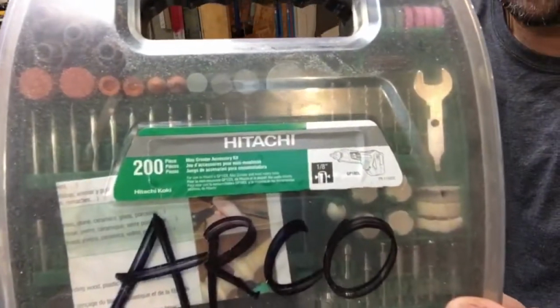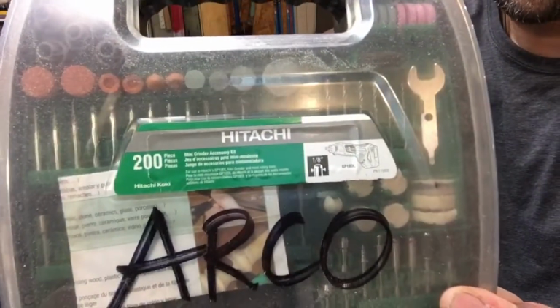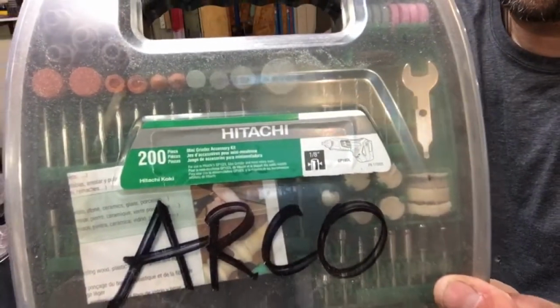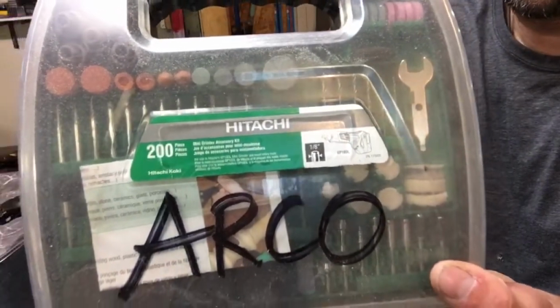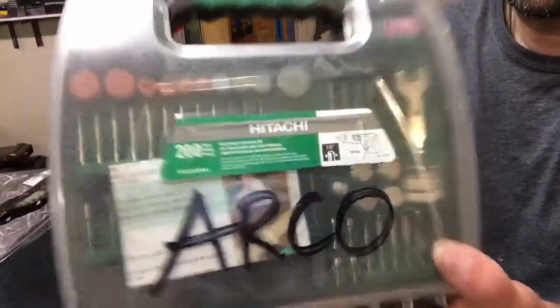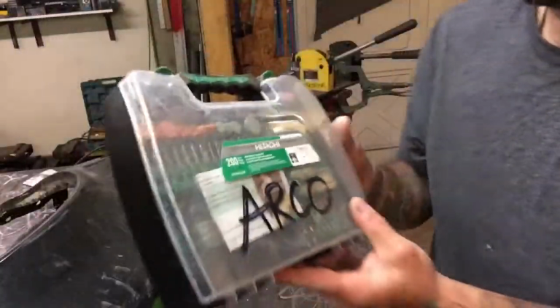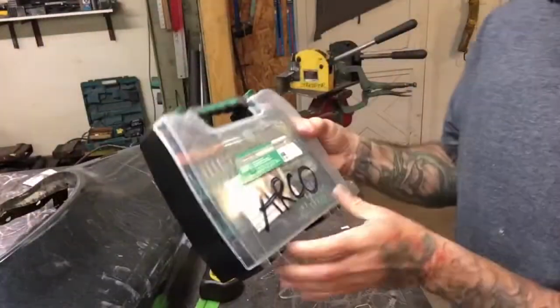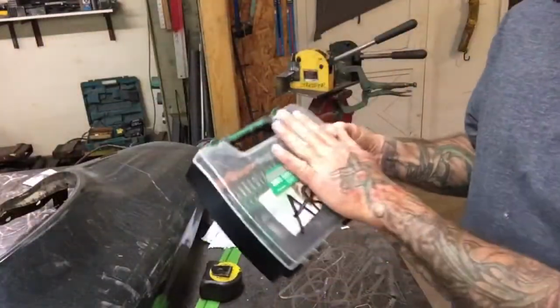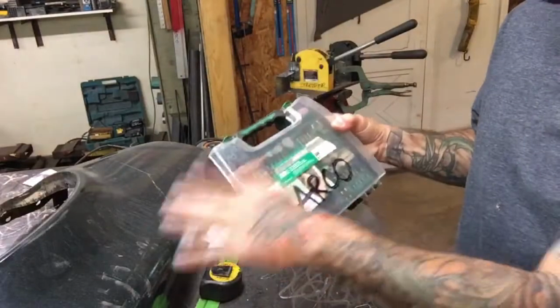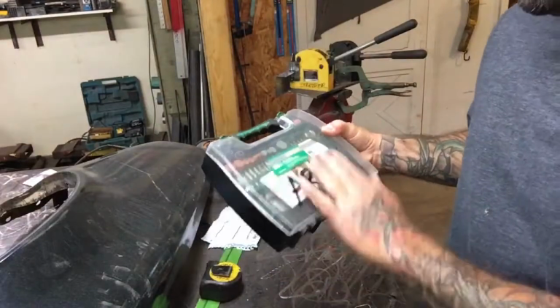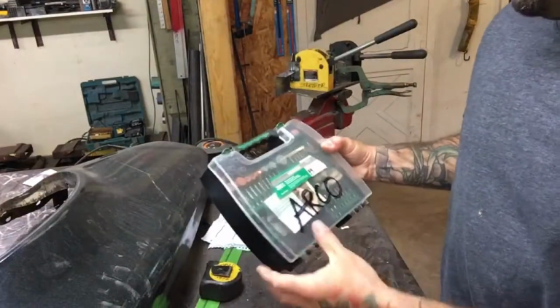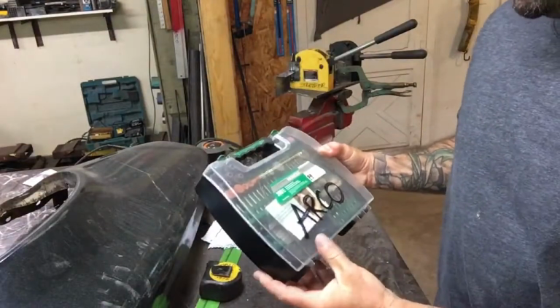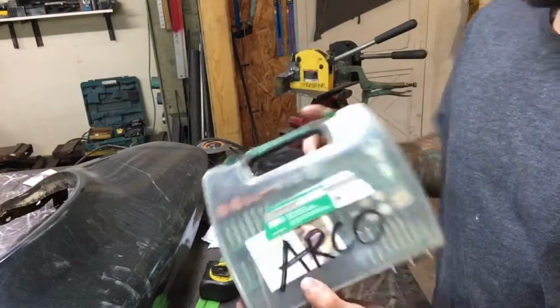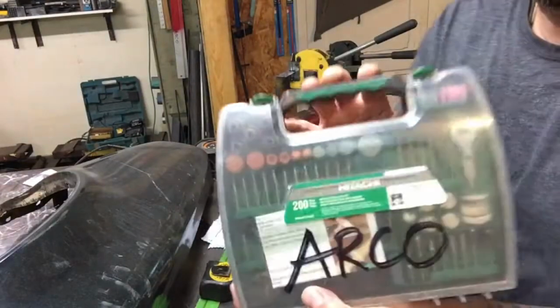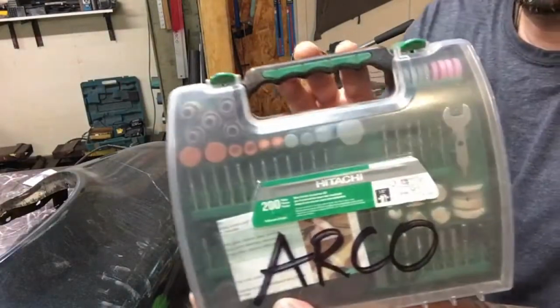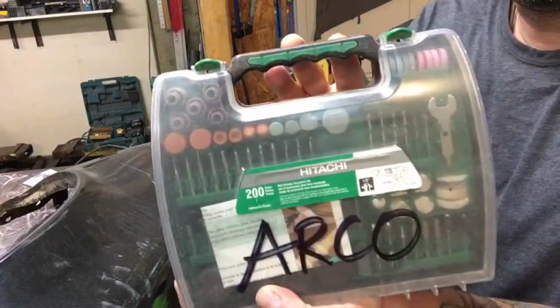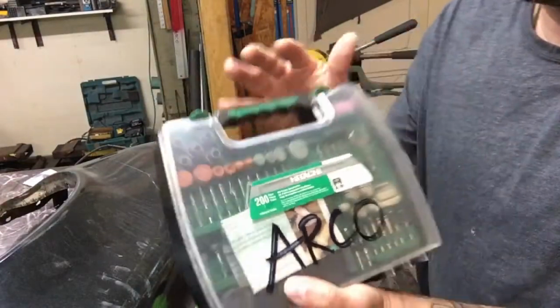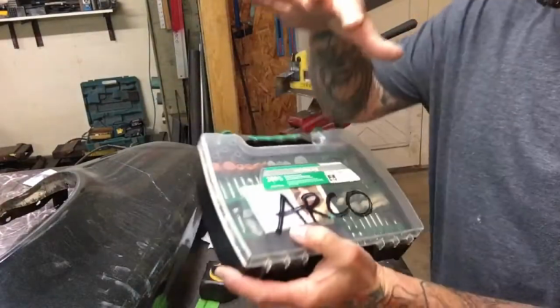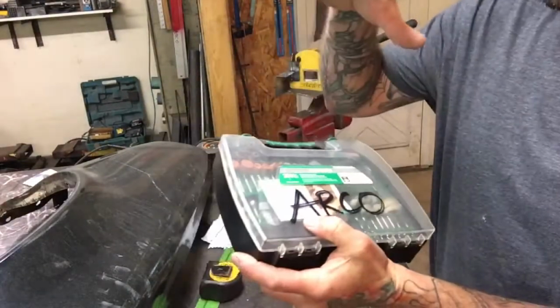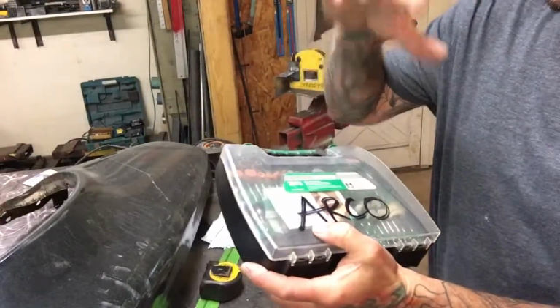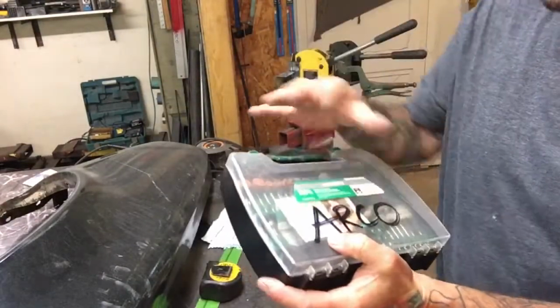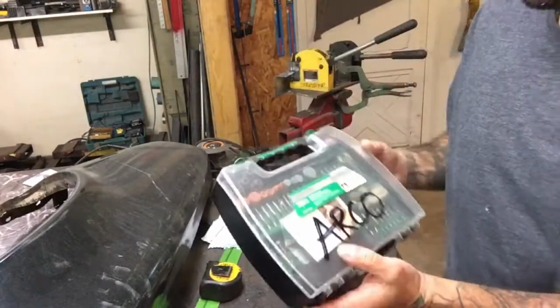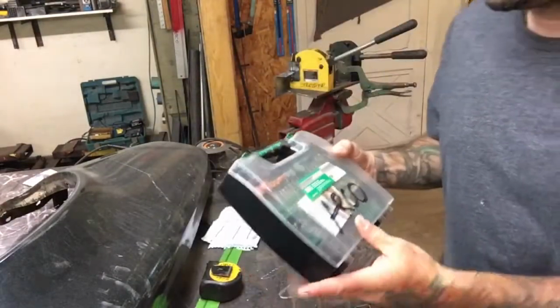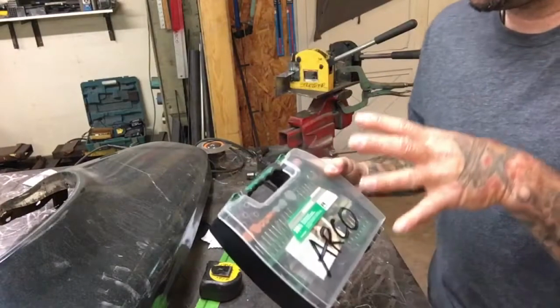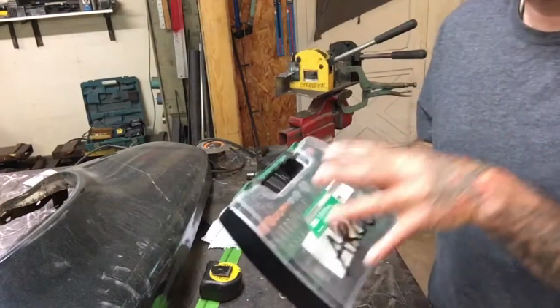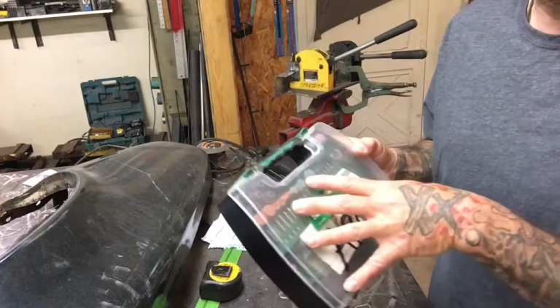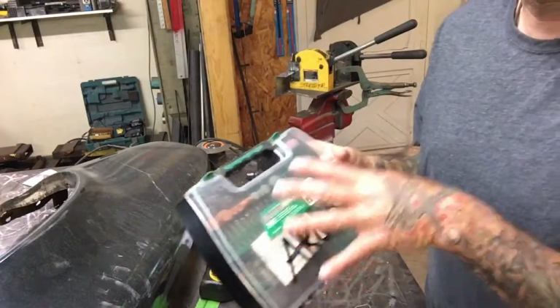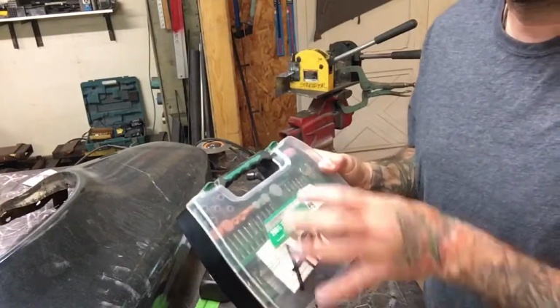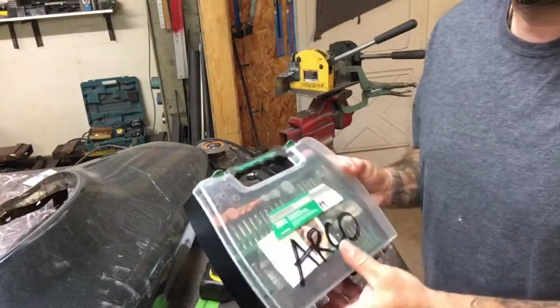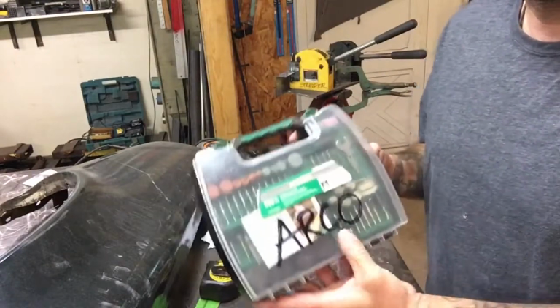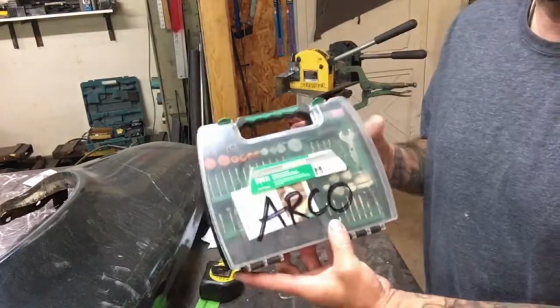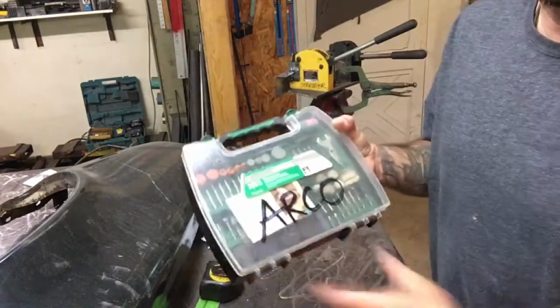I got this kit here. I was at Menards and found it on sale. The reason I wanted to do a review on it is I got this a while back and wanted to show you how well it actually lasts.